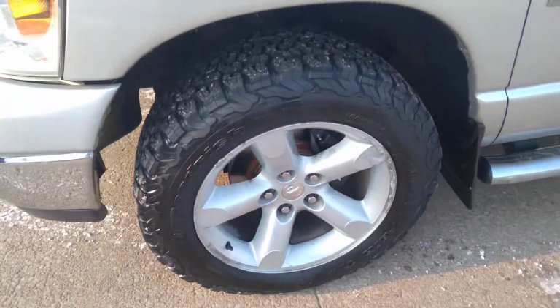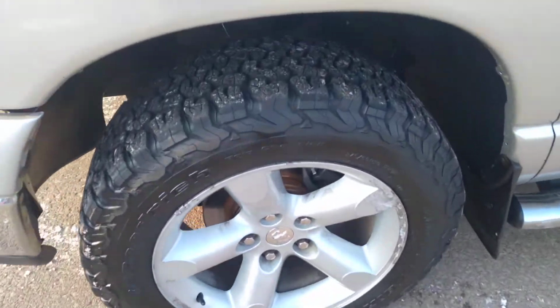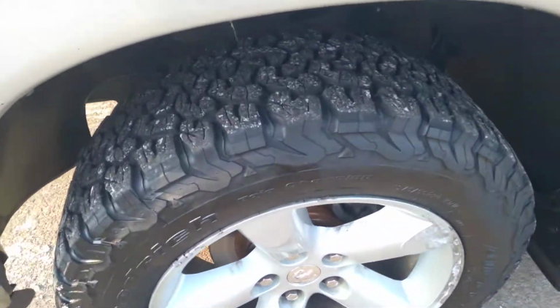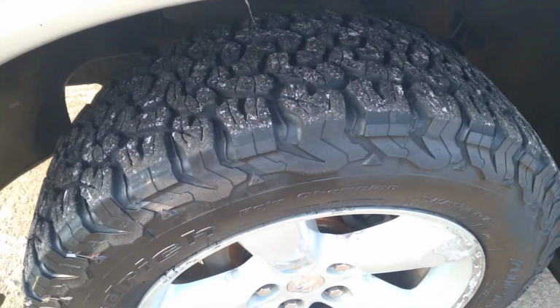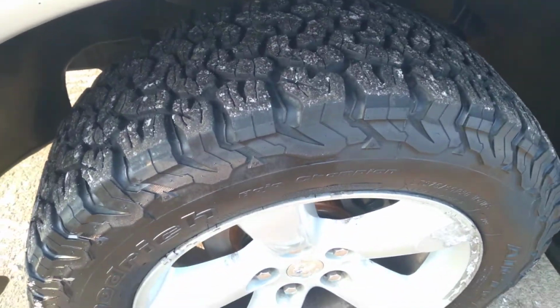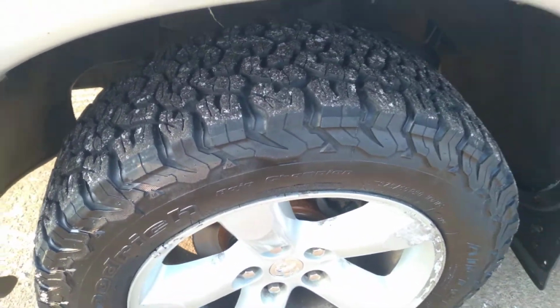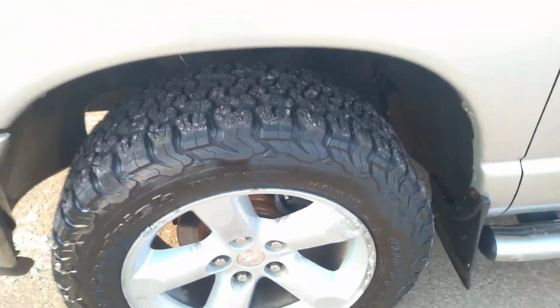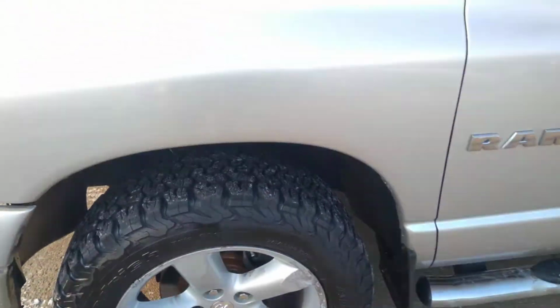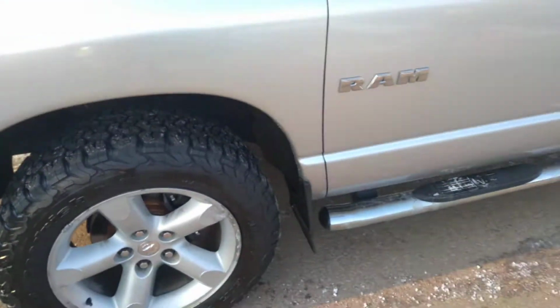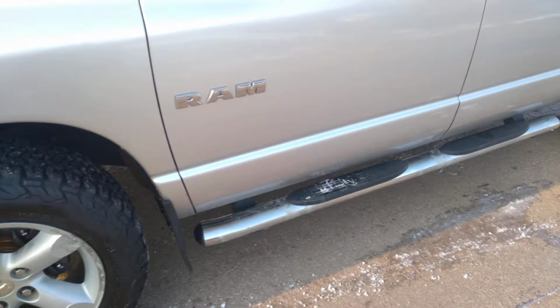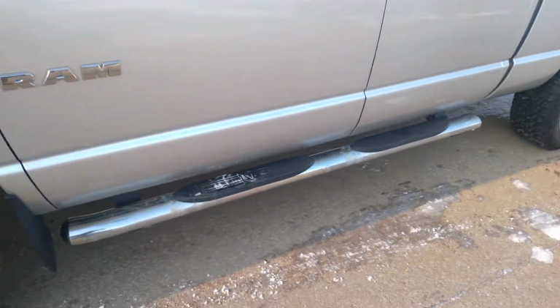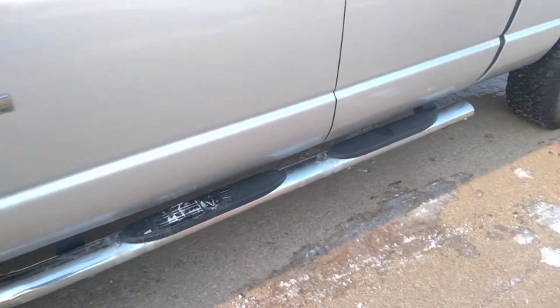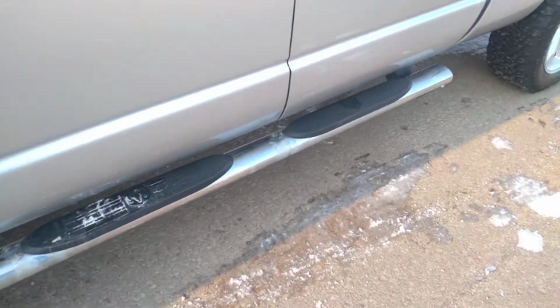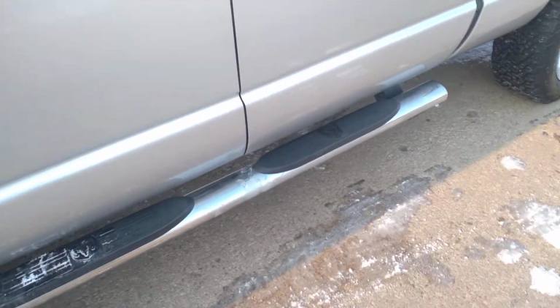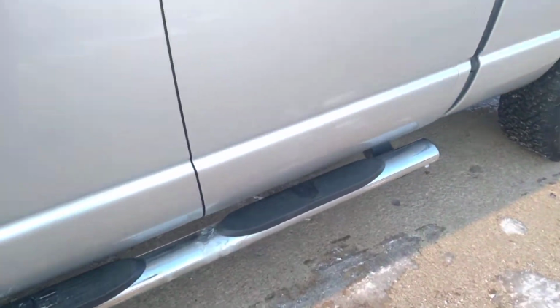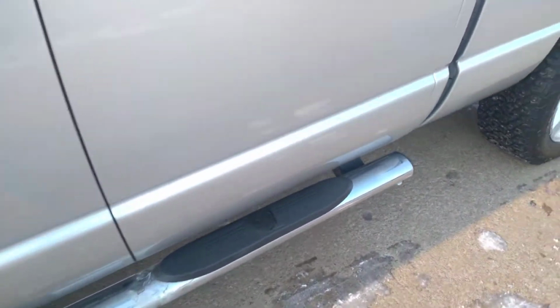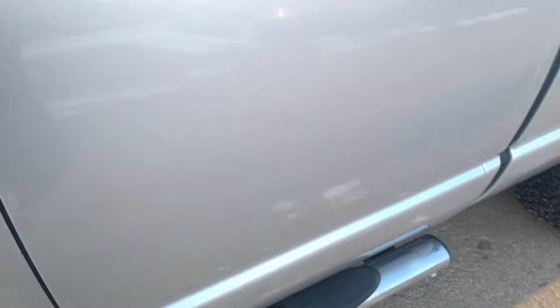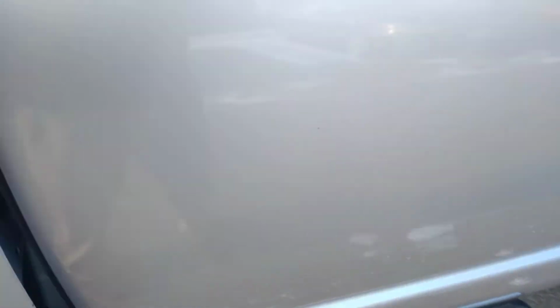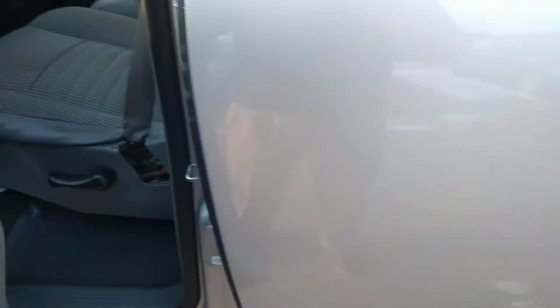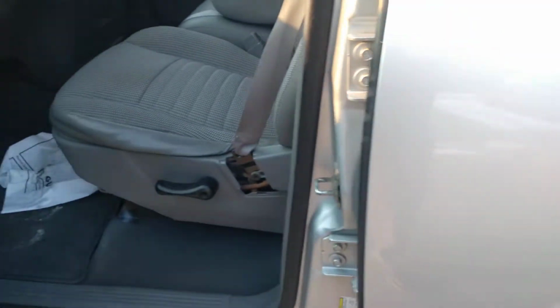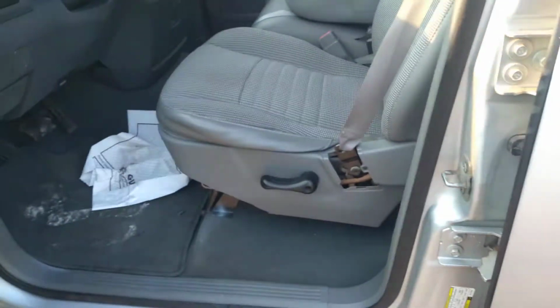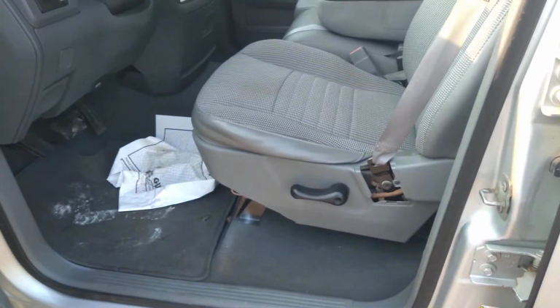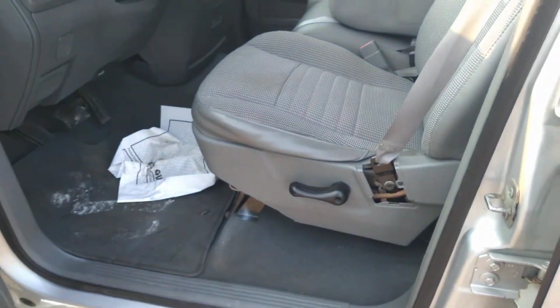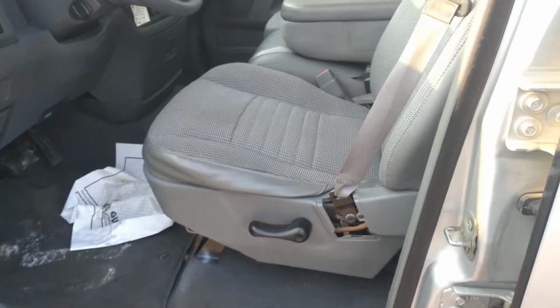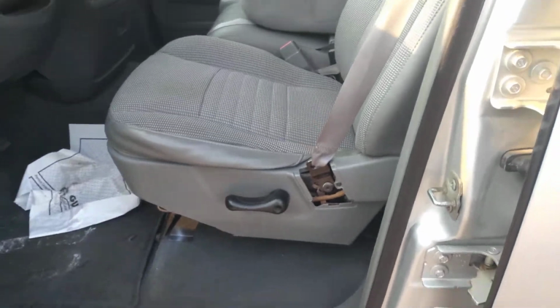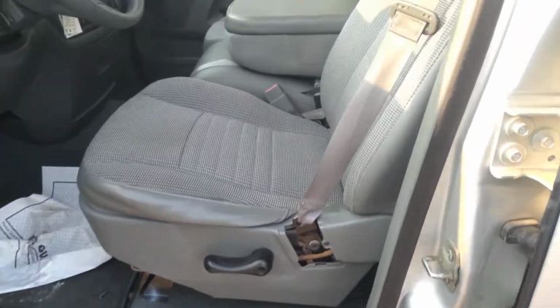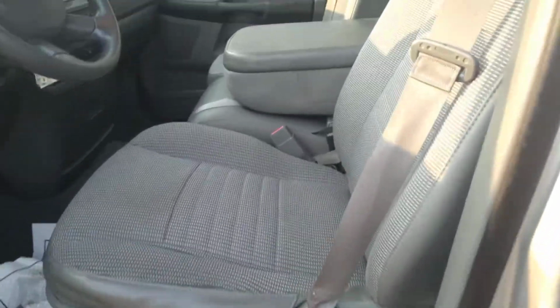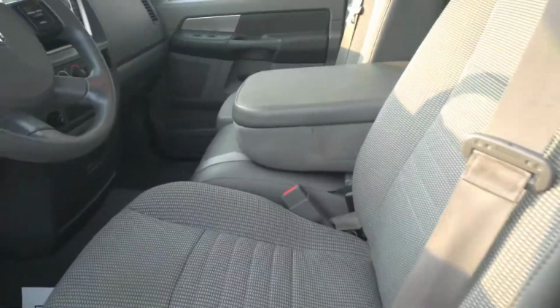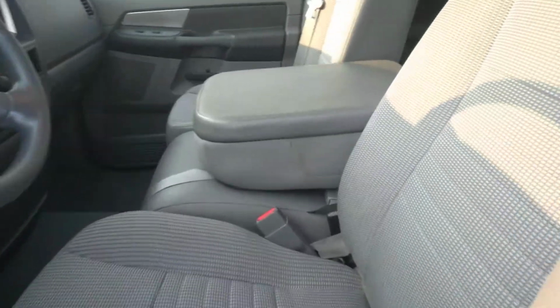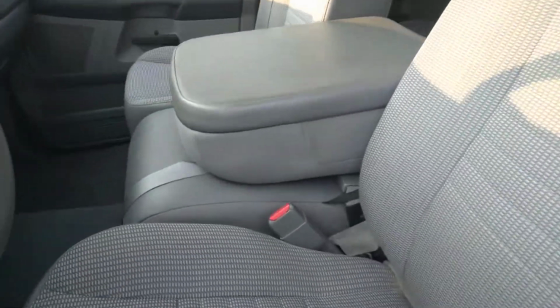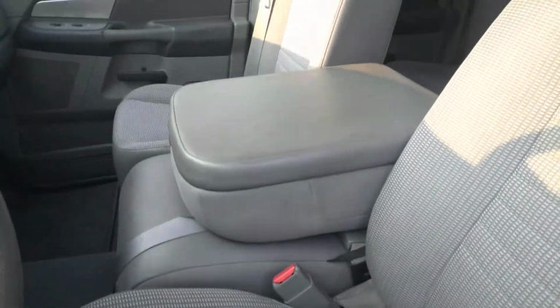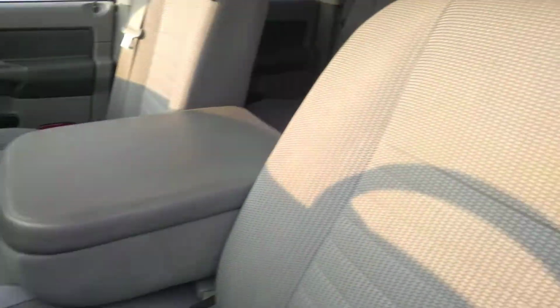Very nice tires on this. Running boards are already here. It is a gray cloth interior and as you can see there are no rips or tears or anything in this interior.